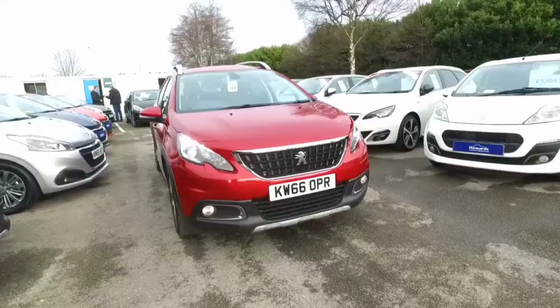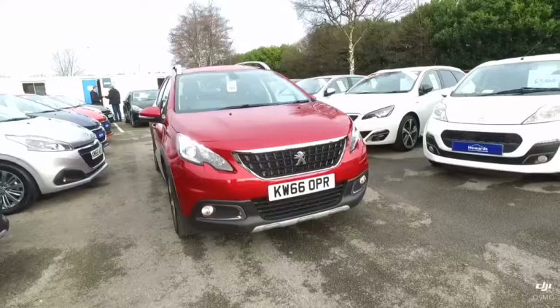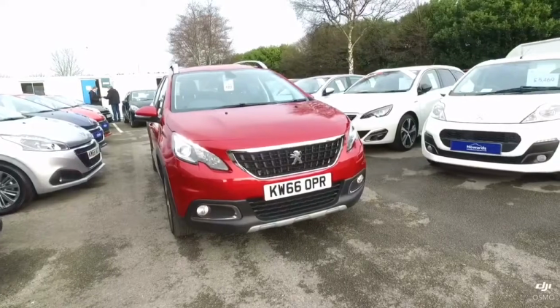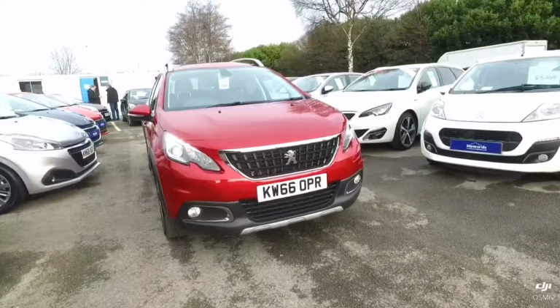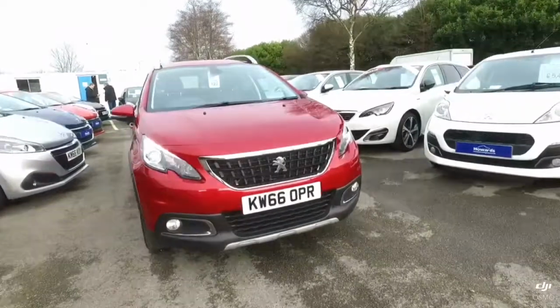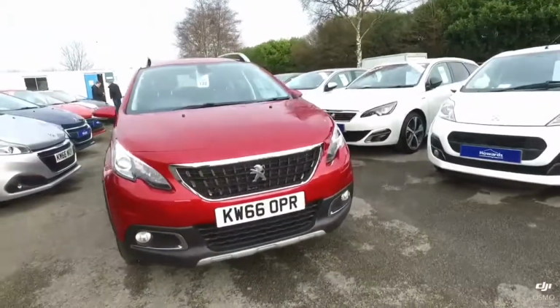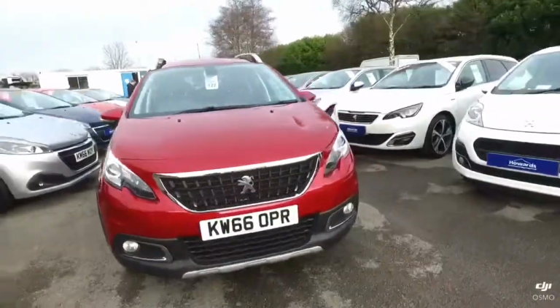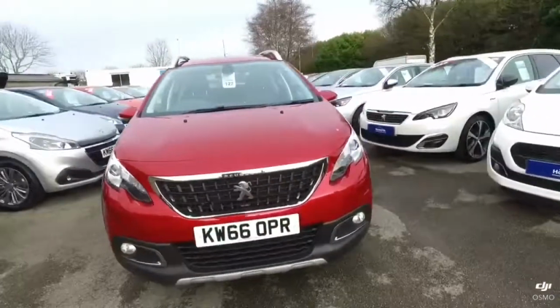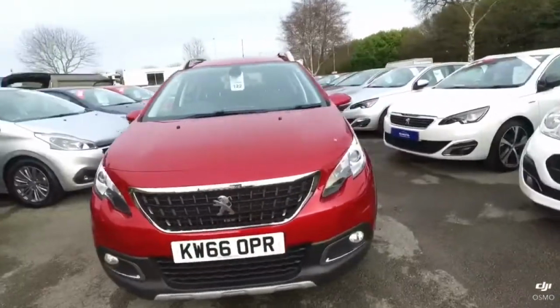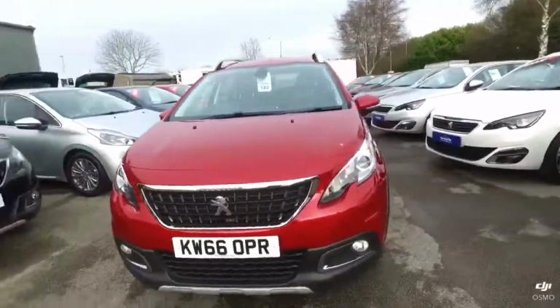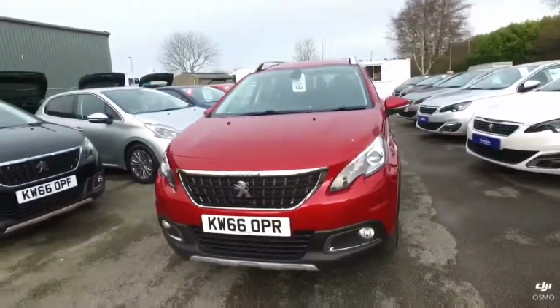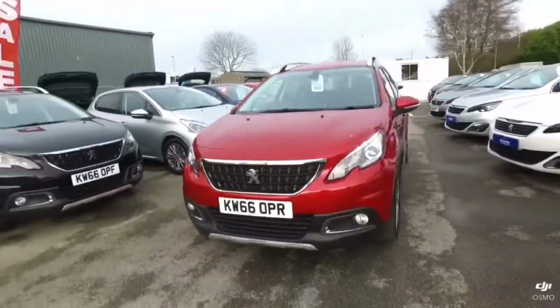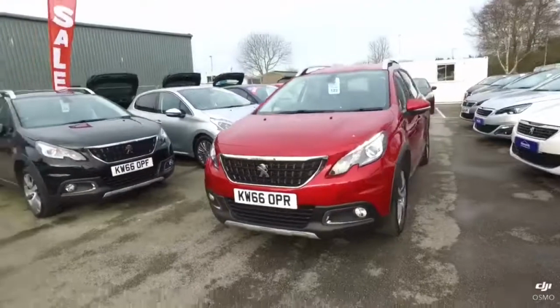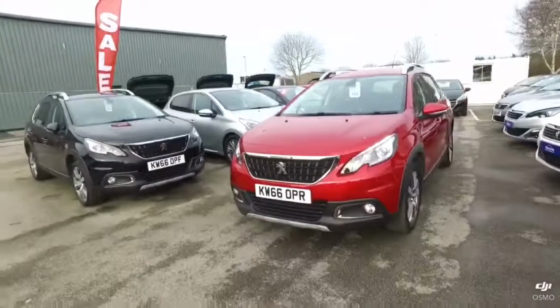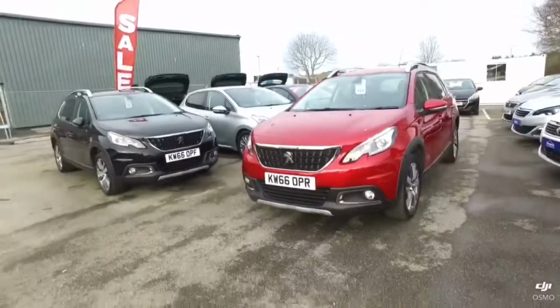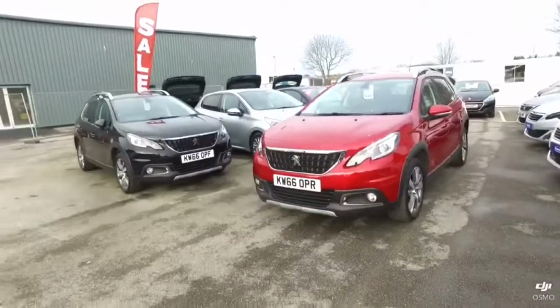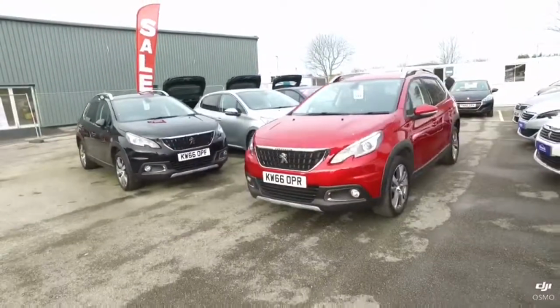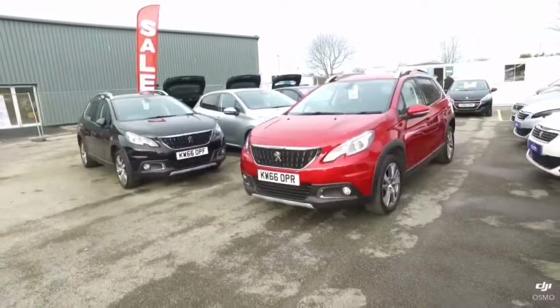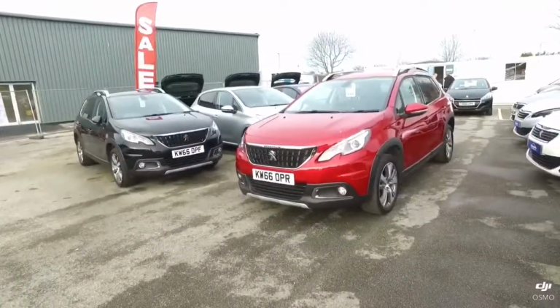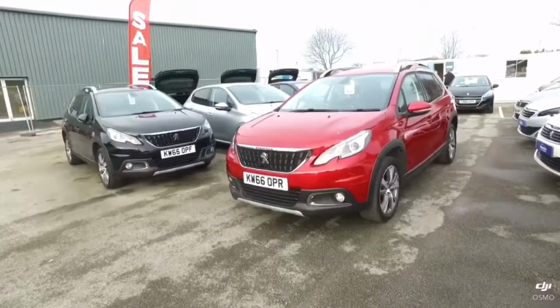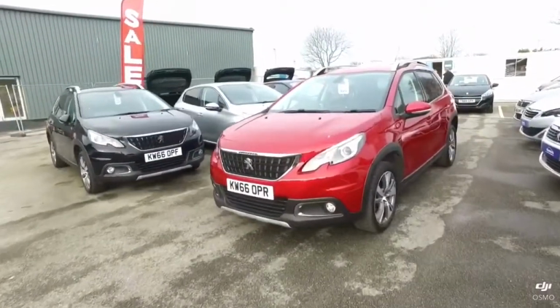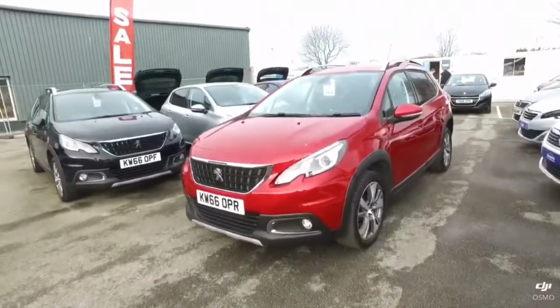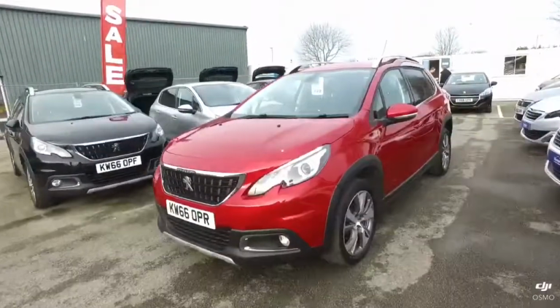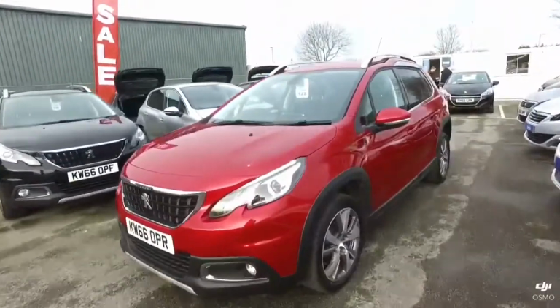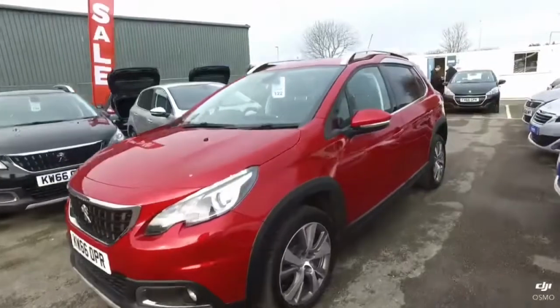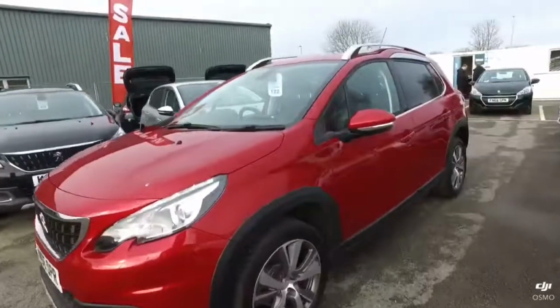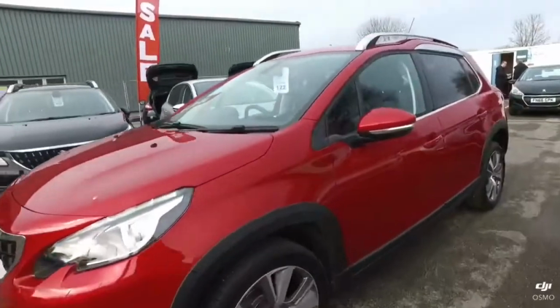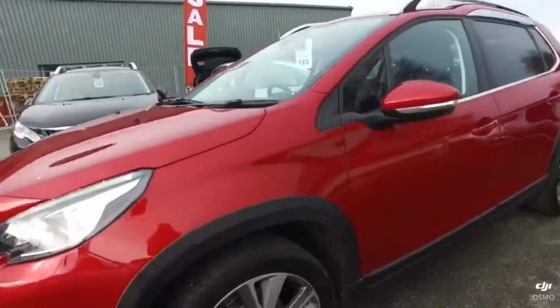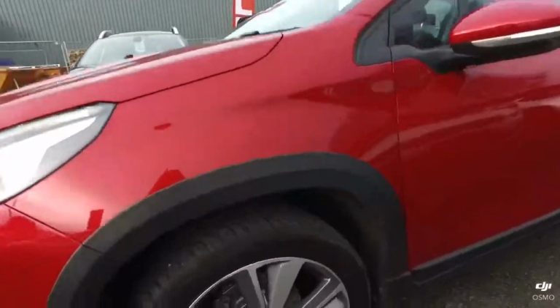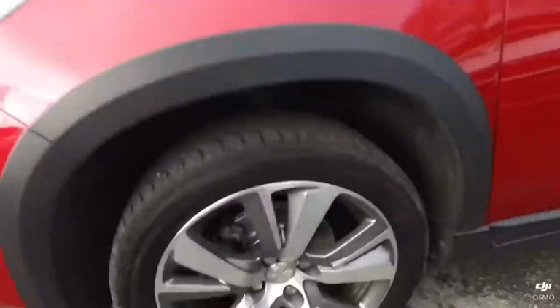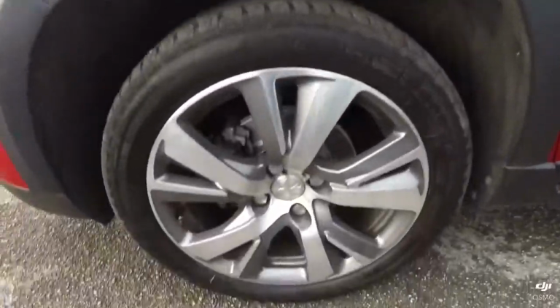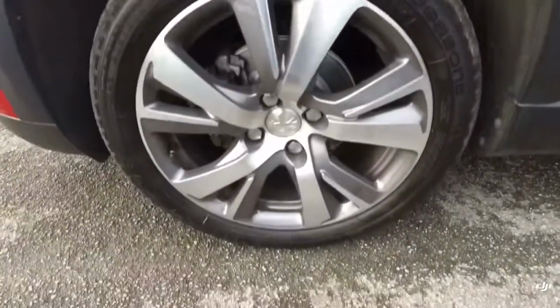Good afternoon, this is Daryl from Herds in the Oval. This afternoon I'll be talking around this Peugeot 2008 in red. It's registered 66, so it's got a 66 plate. I'm just going to walk you around the general condition of your car.